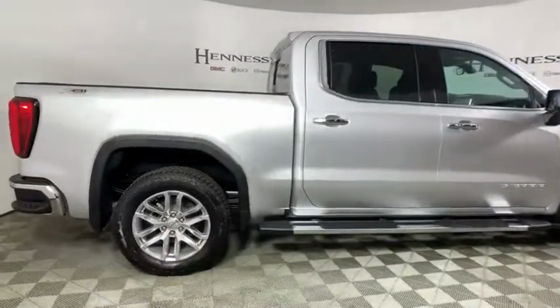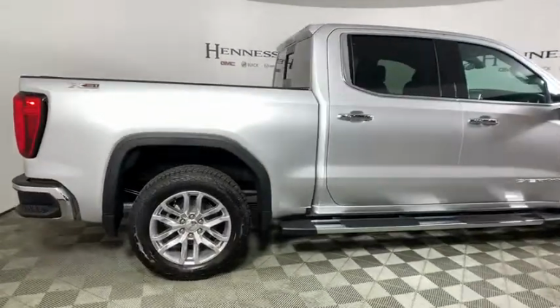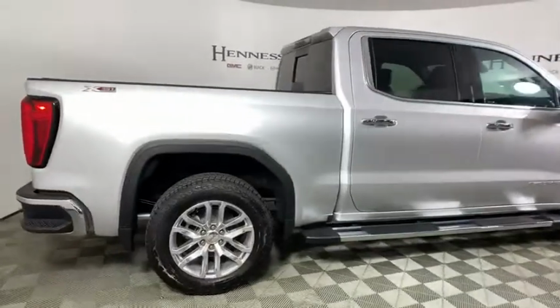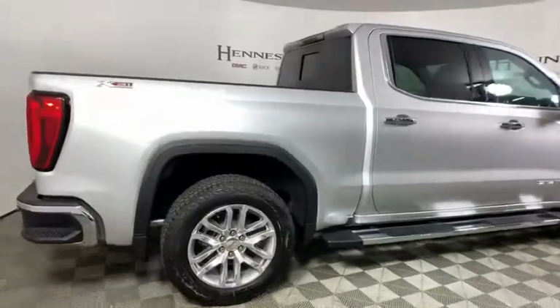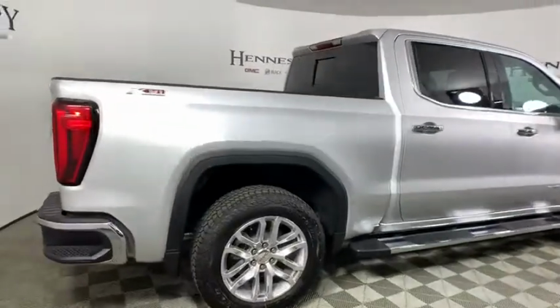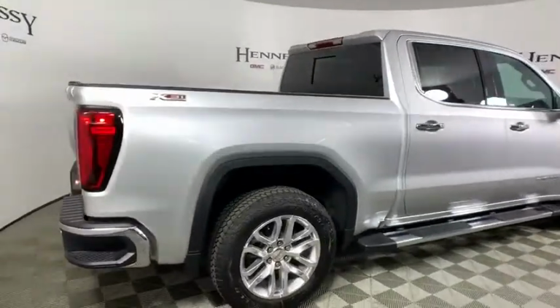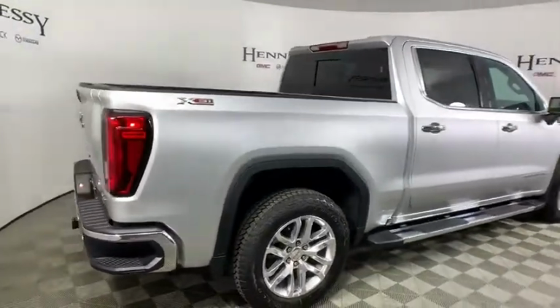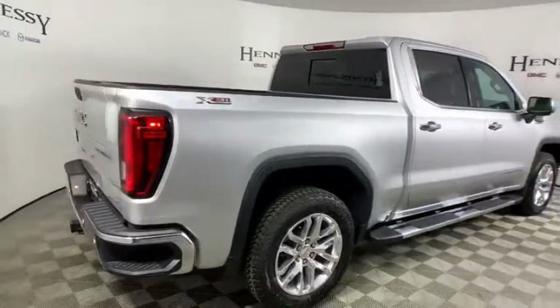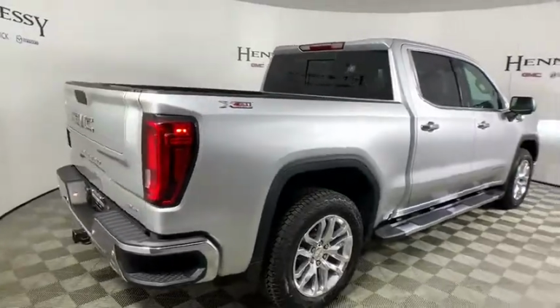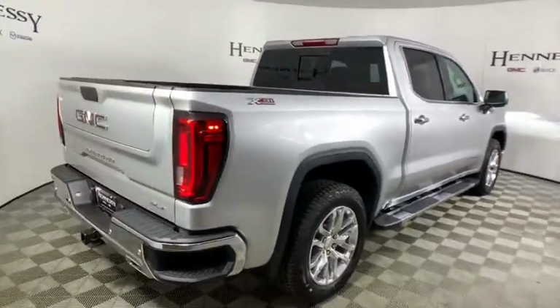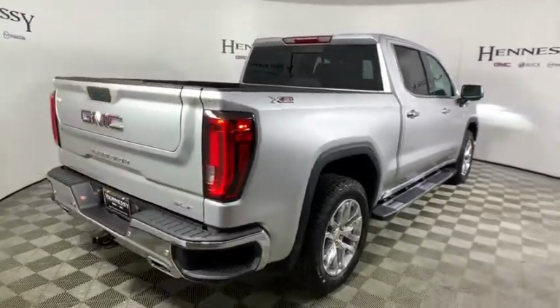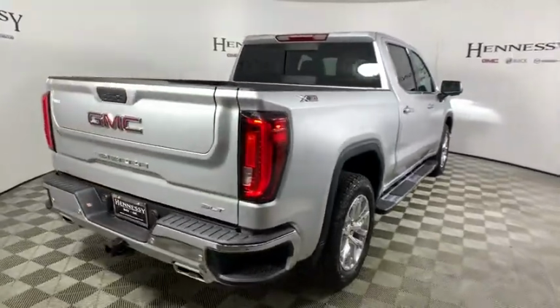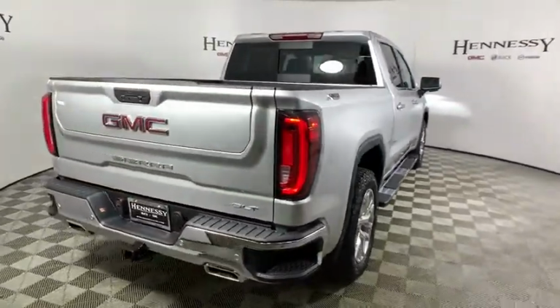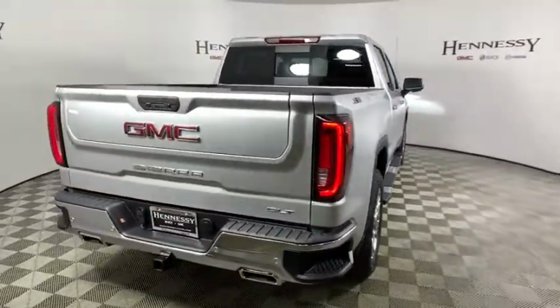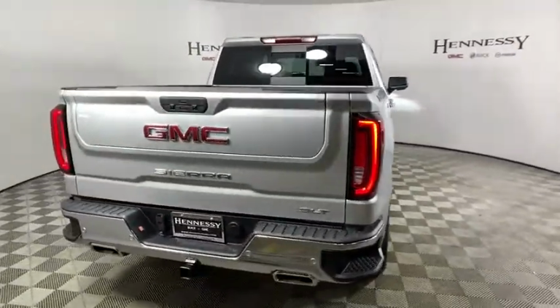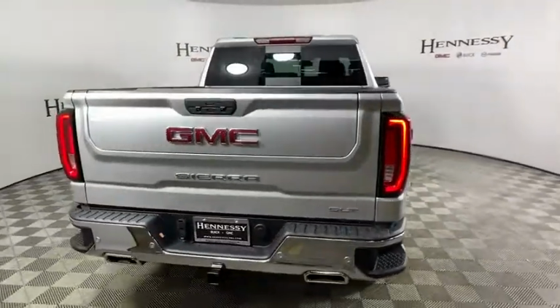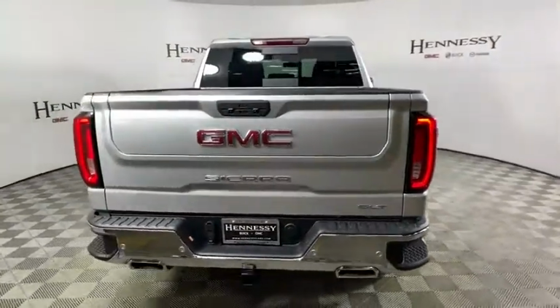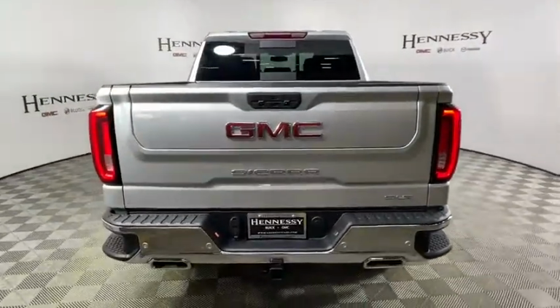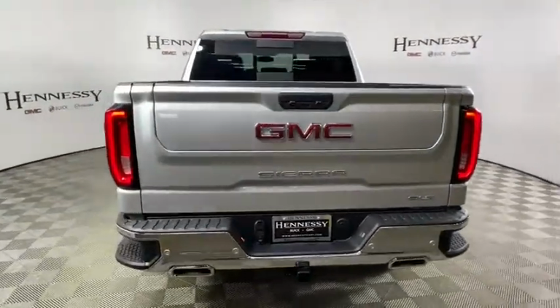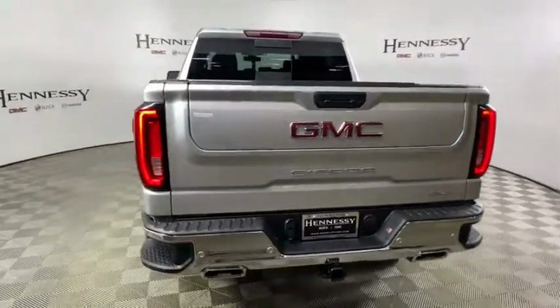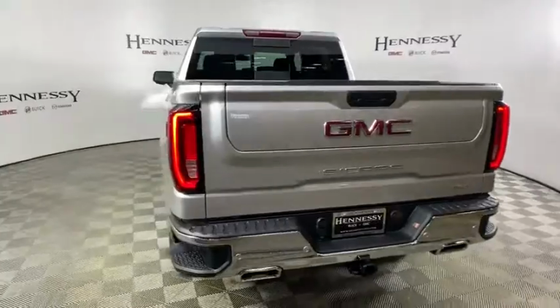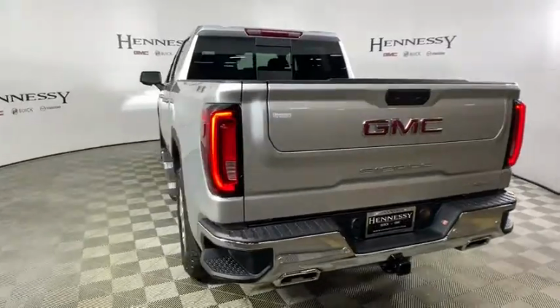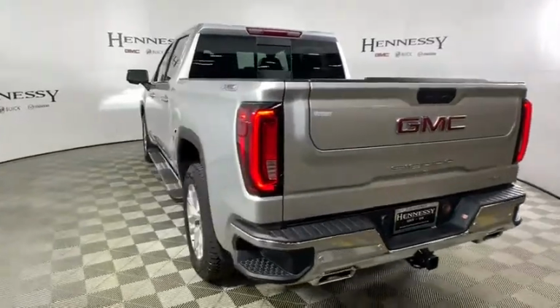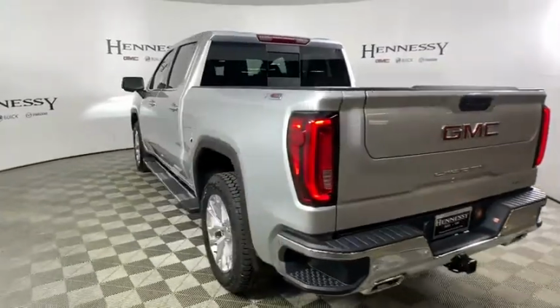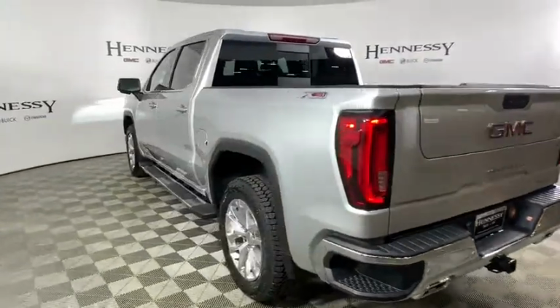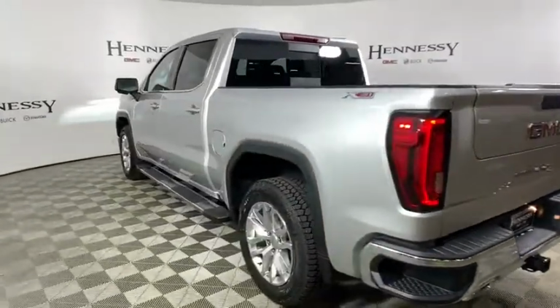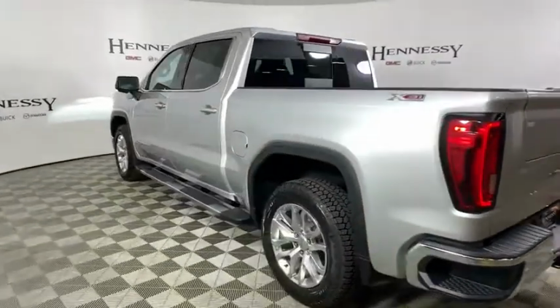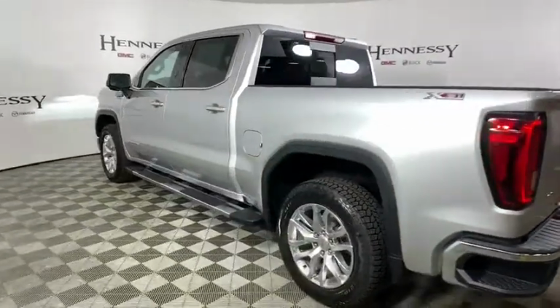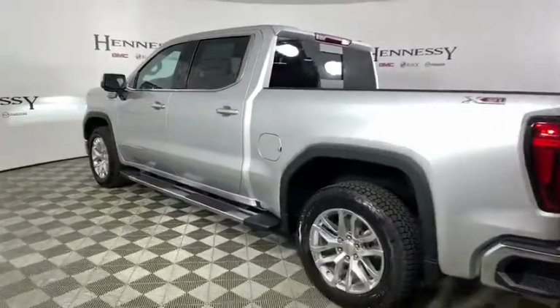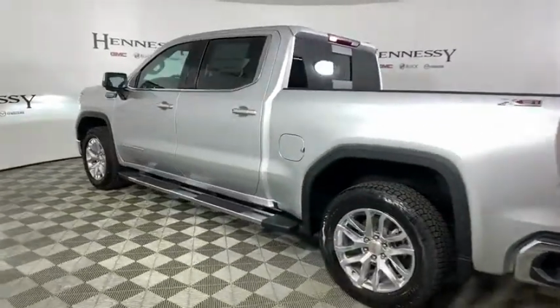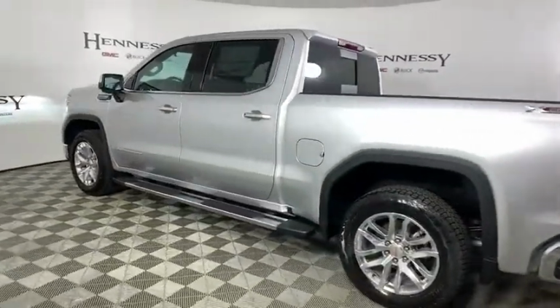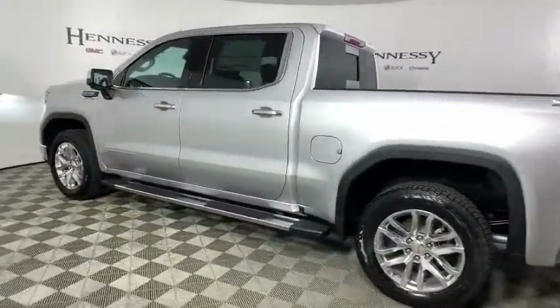The Sierra 1500 now comes with an automatic transmission that combines high max hauling capability with precise control. This vehicle has less than 100 miles. Here are some of this vehicle's great options.